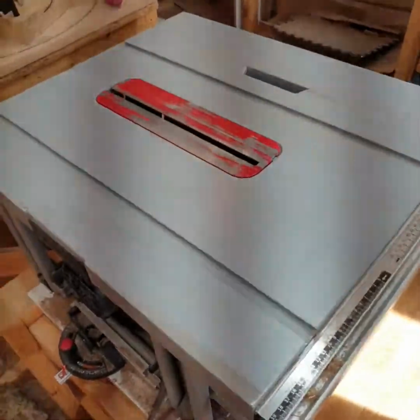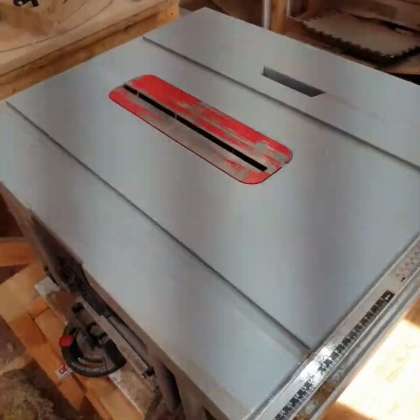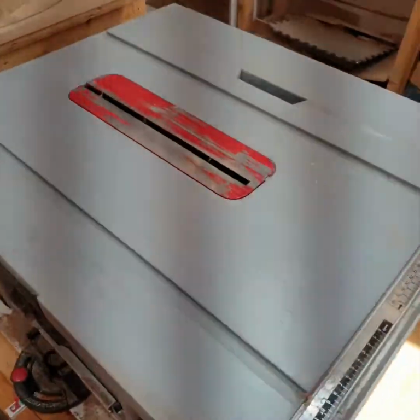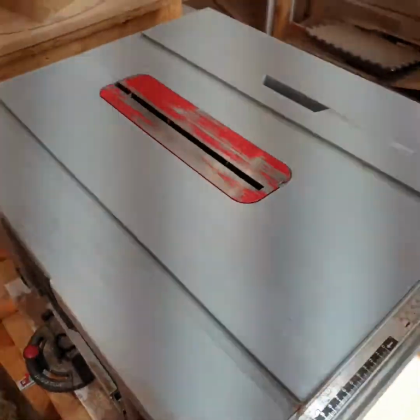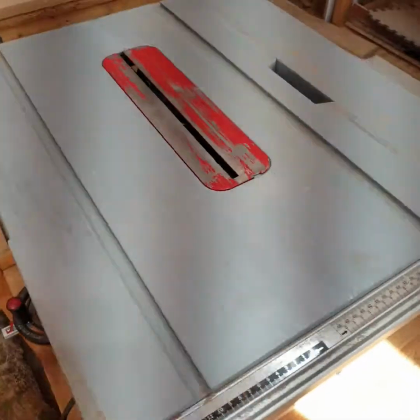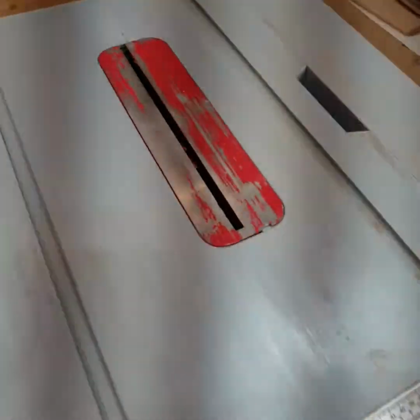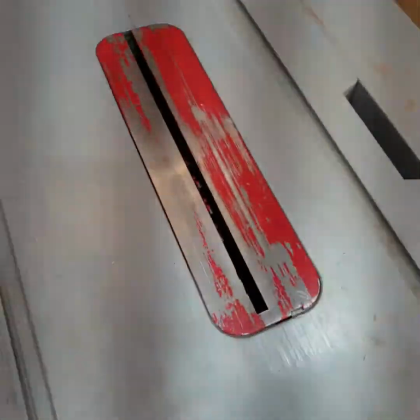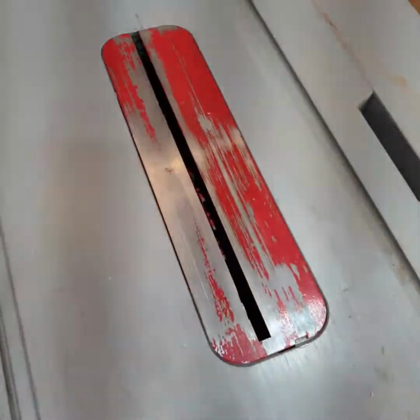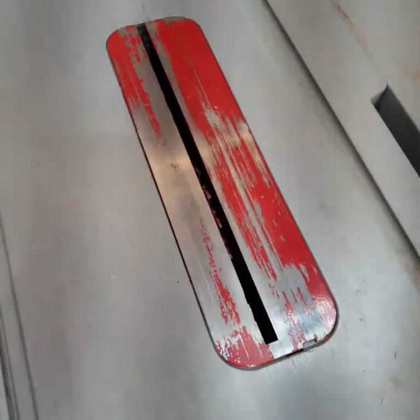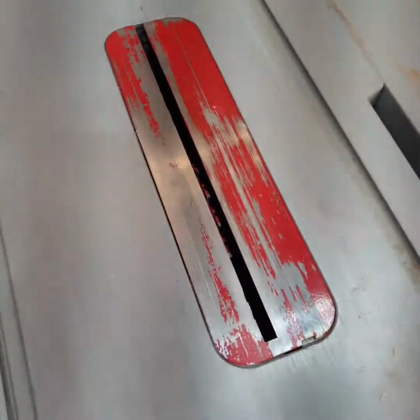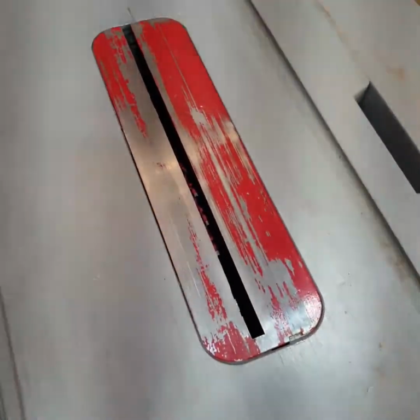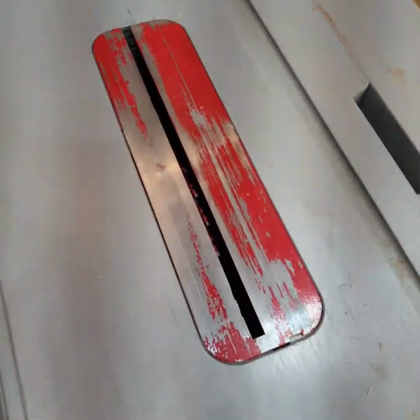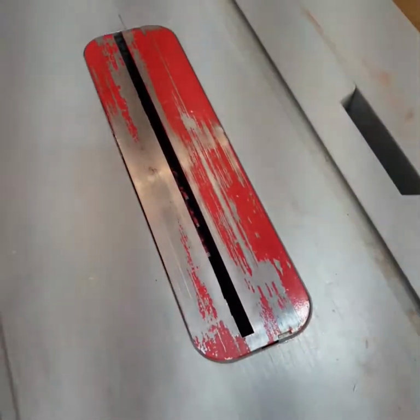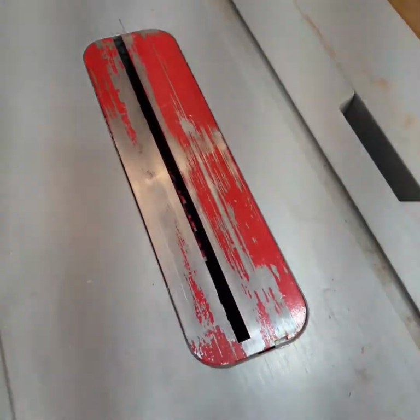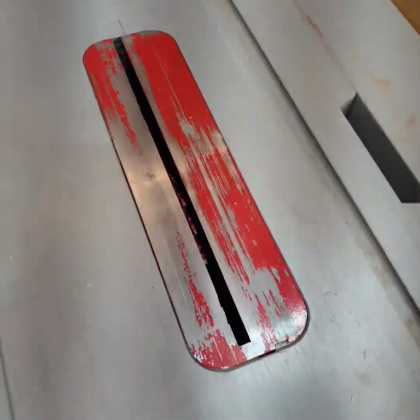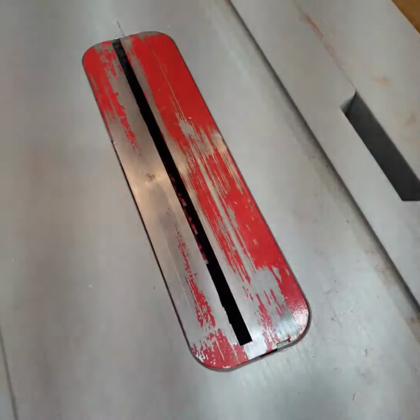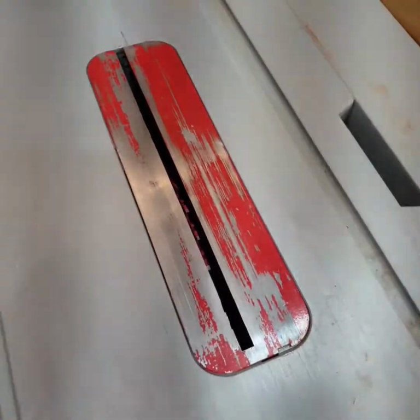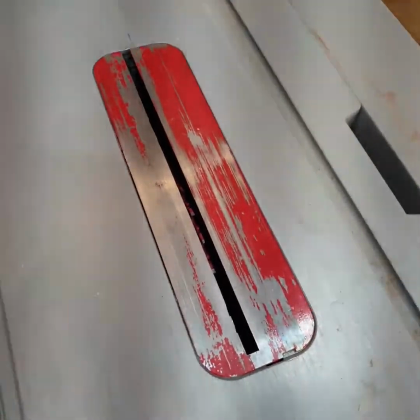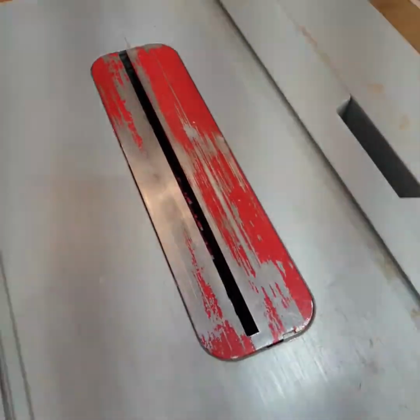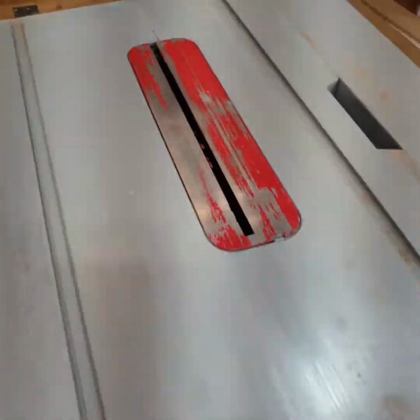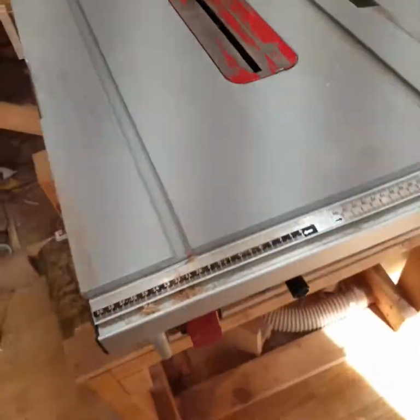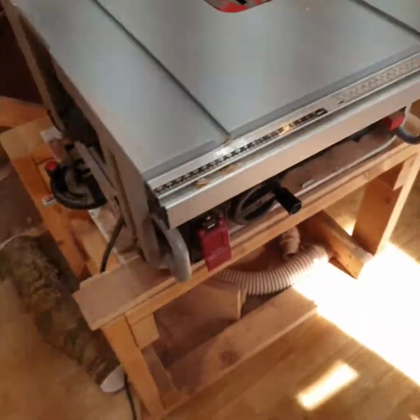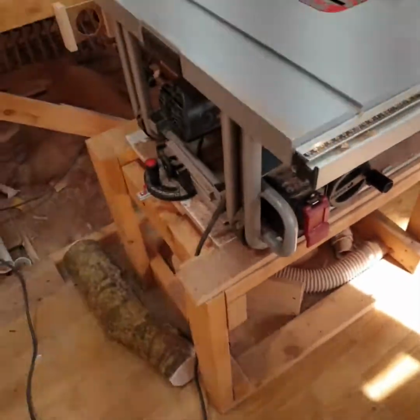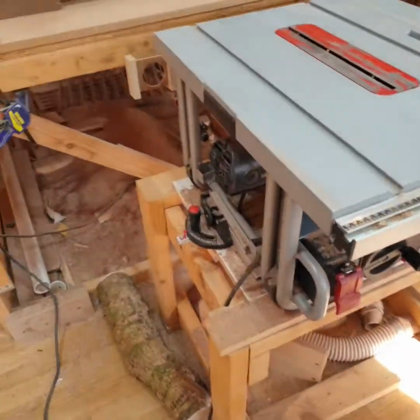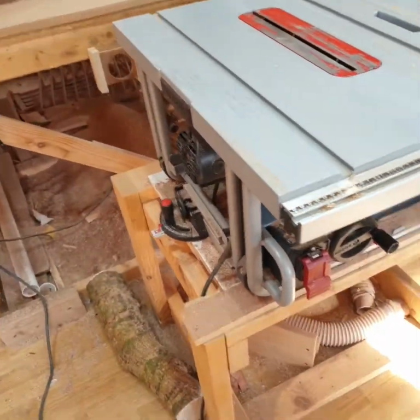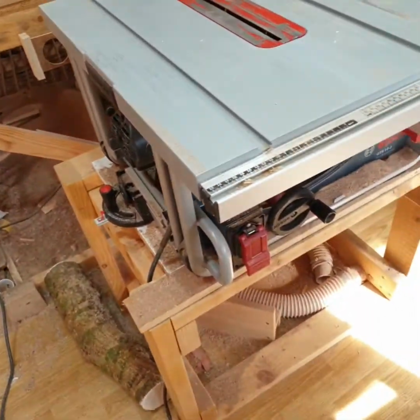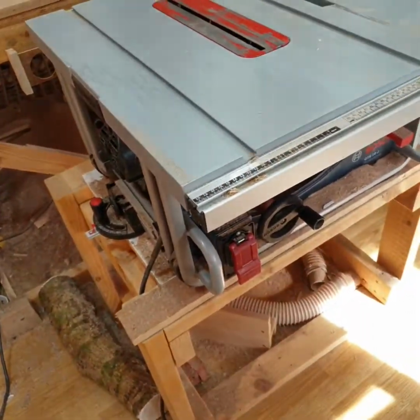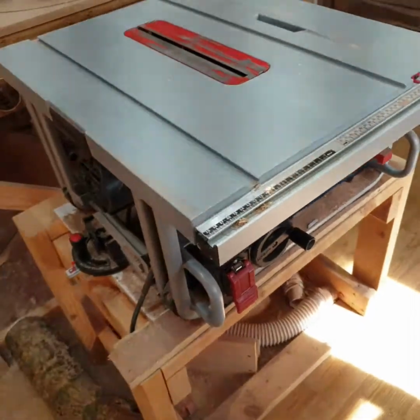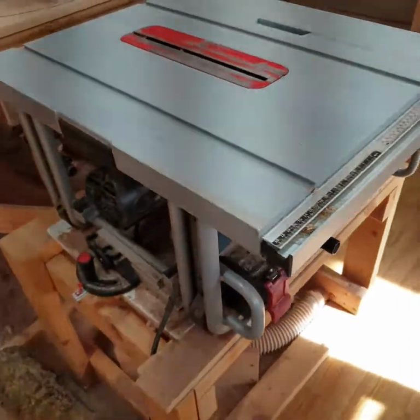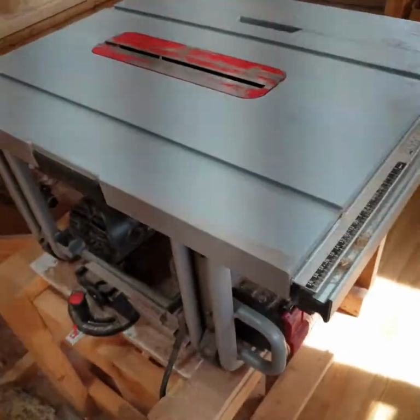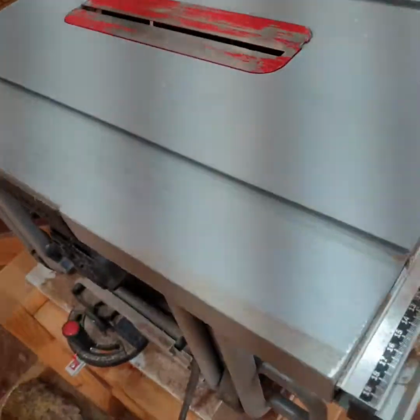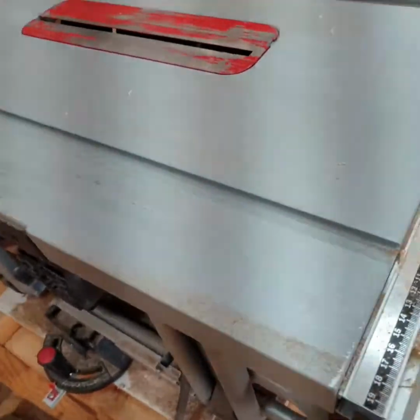I've got the new blade in there. I dropped it all the way down — I figured maybe if something goes wrong, that'll be the safest thing for me. I've got to admit I'm a little terrified to turn this thing on, but here we go.